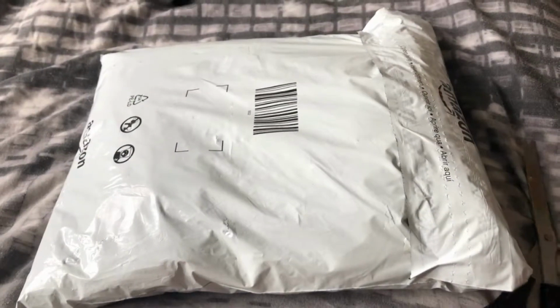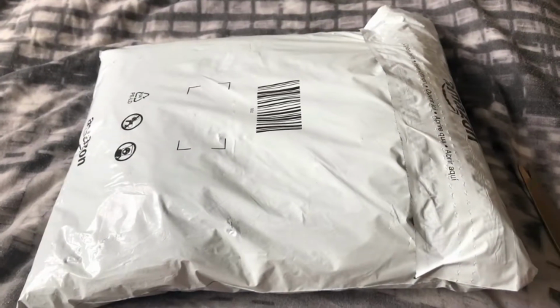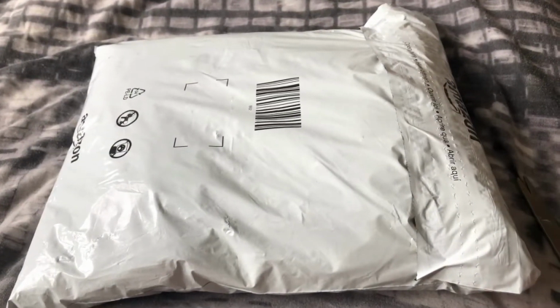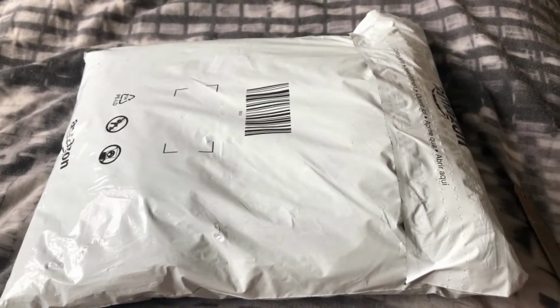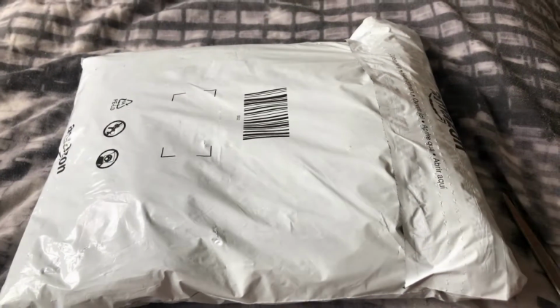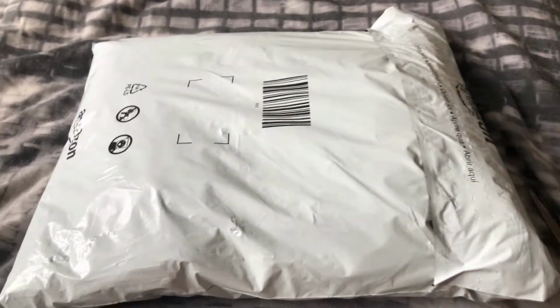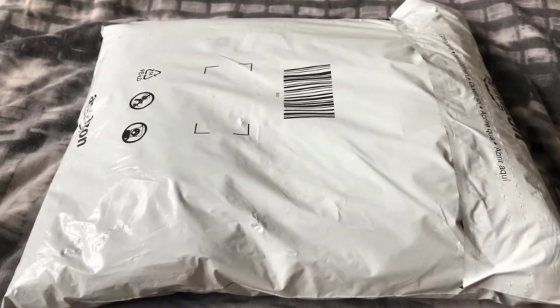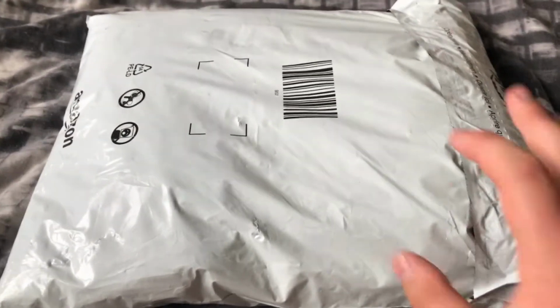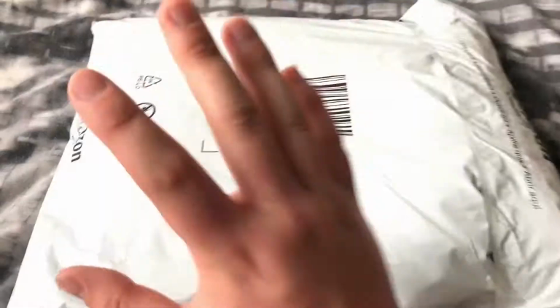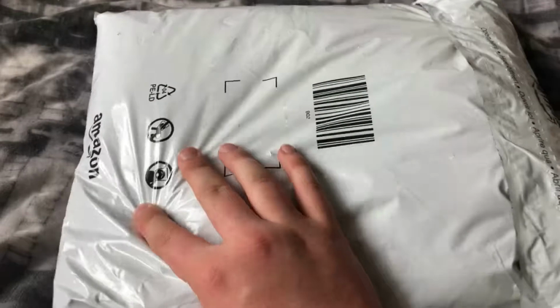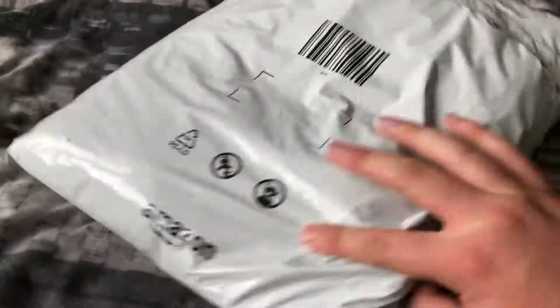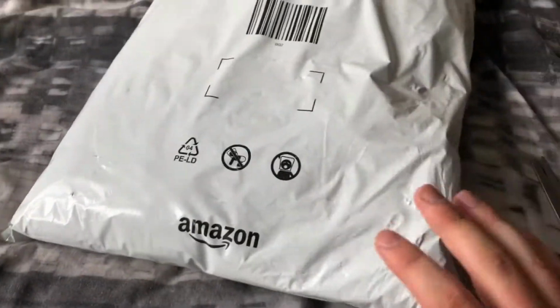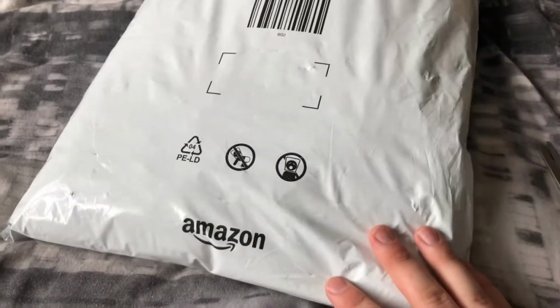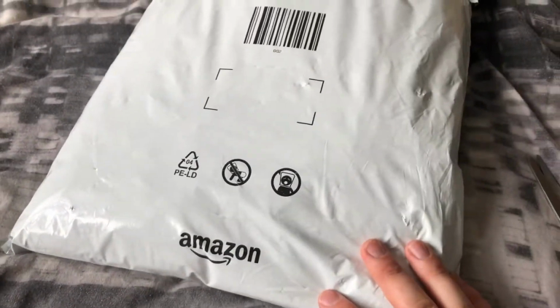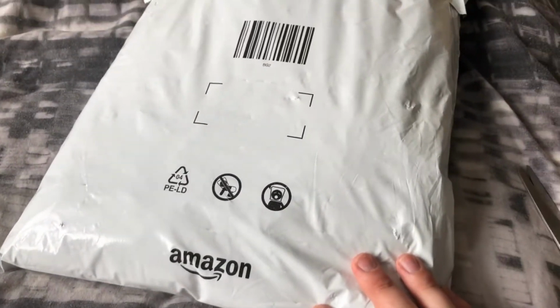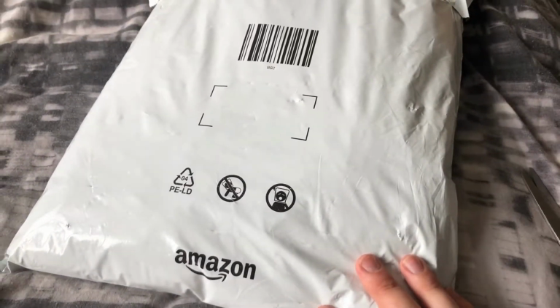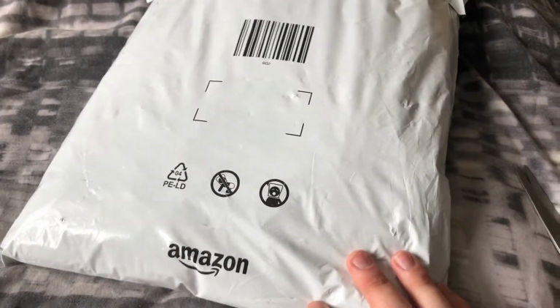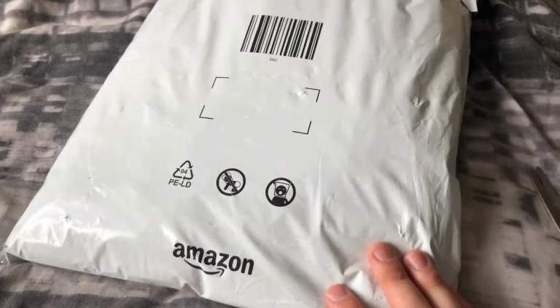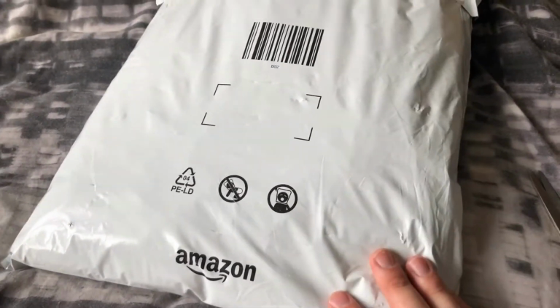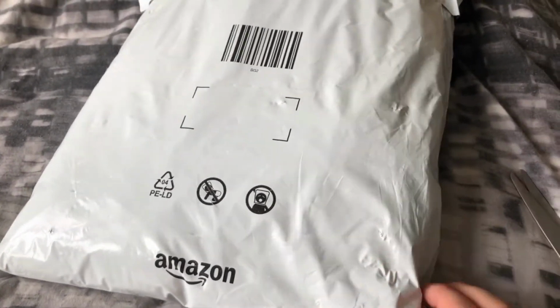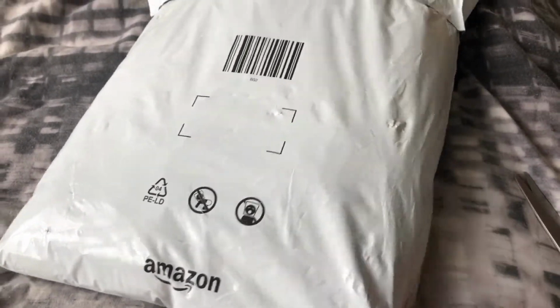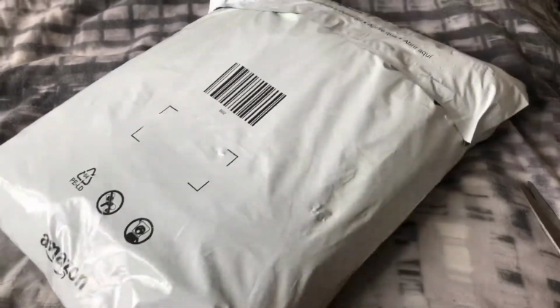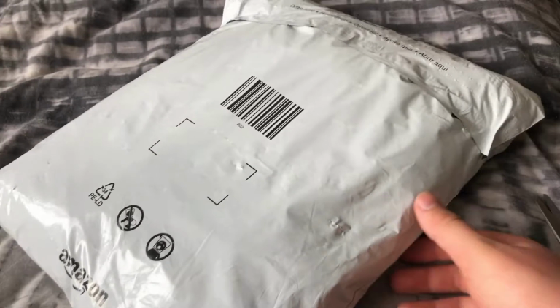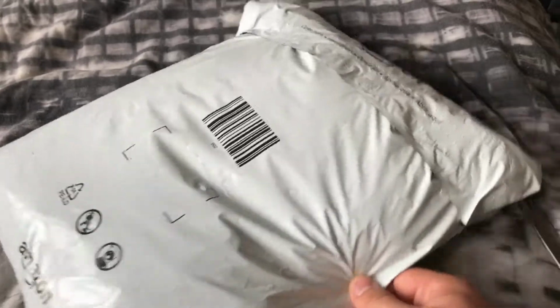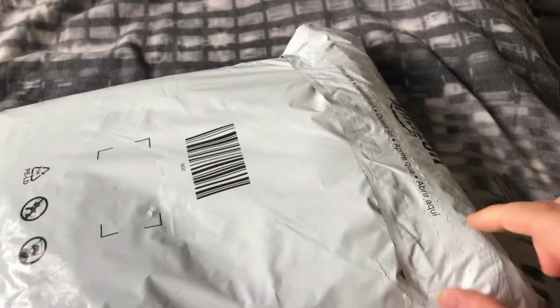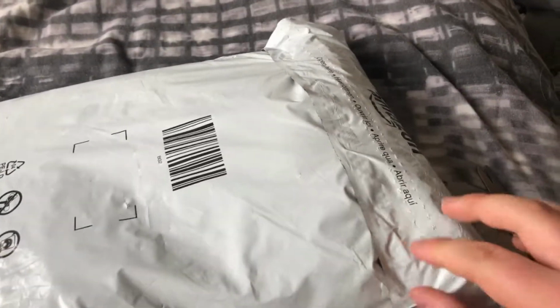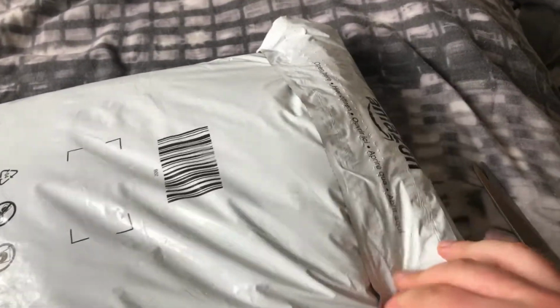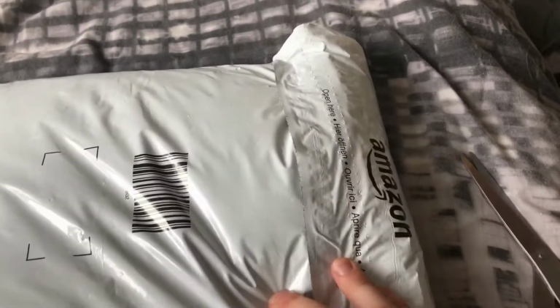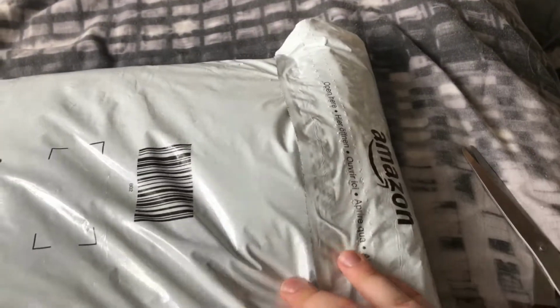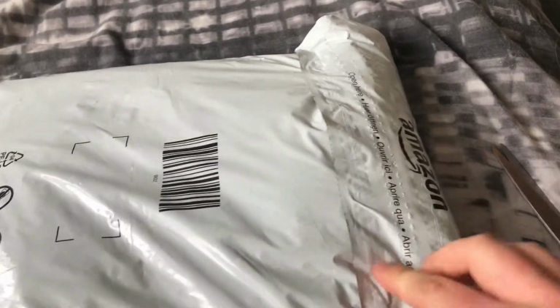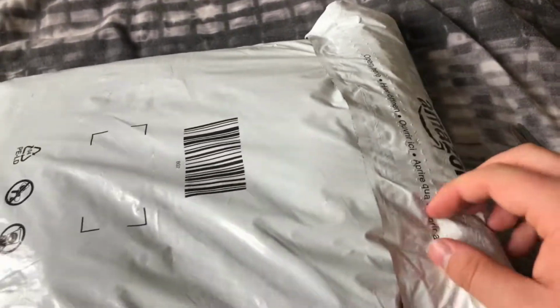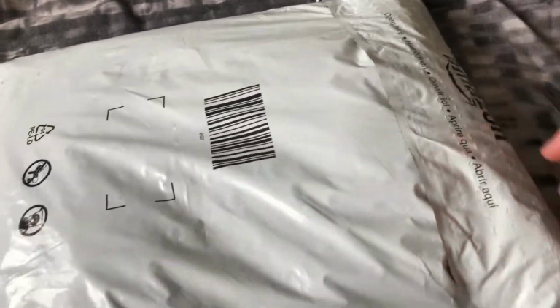Hey guys, Golden Druggle here back with another video. In today's video we're going to be unboxing a pack of five gray t-shirts and an Under Armour t-shirt which I got from Amazon, as you can see right here.